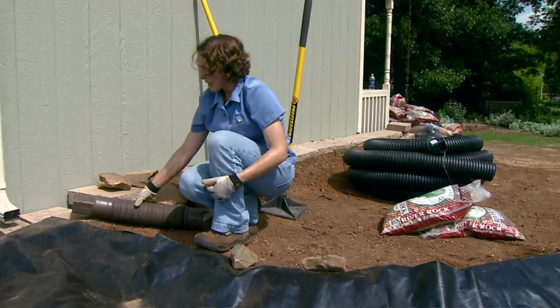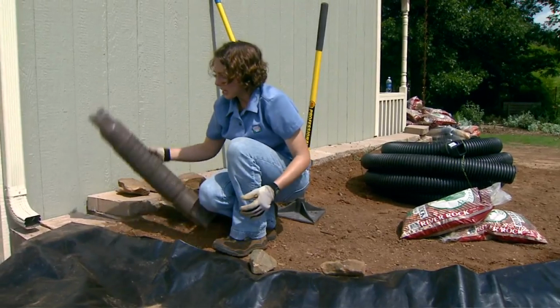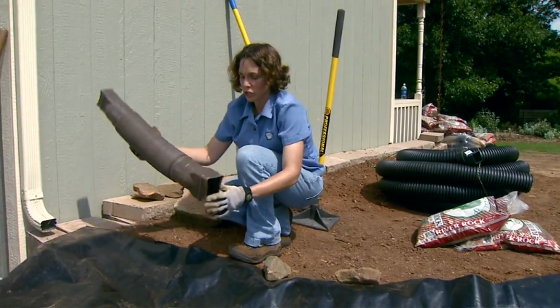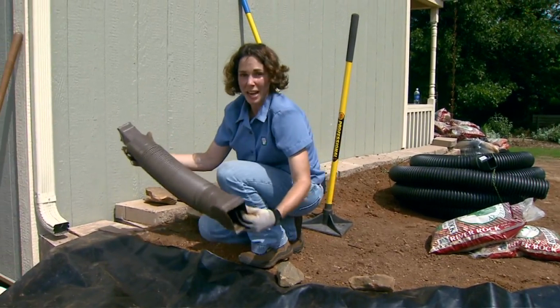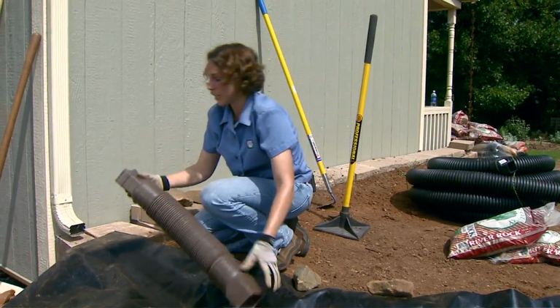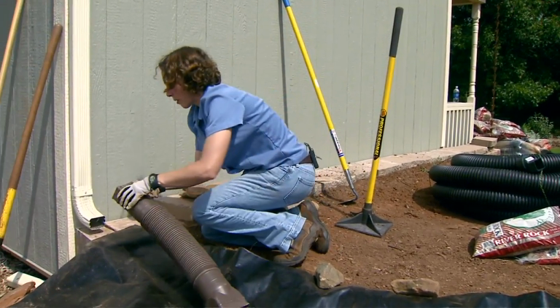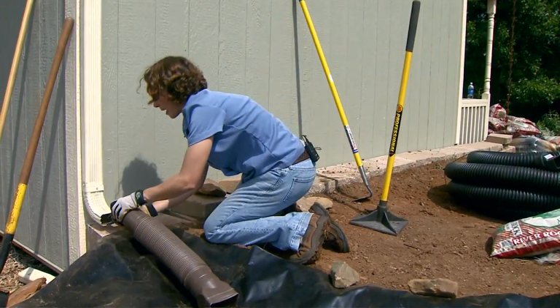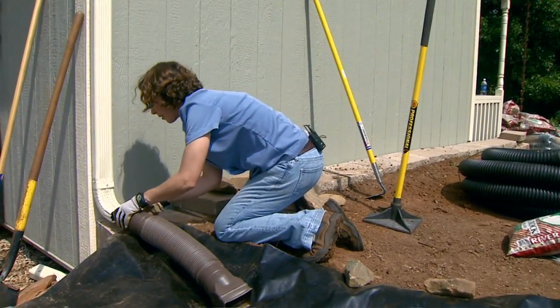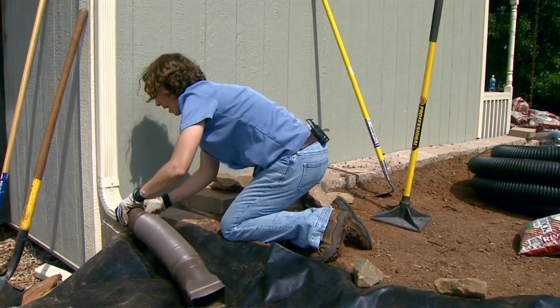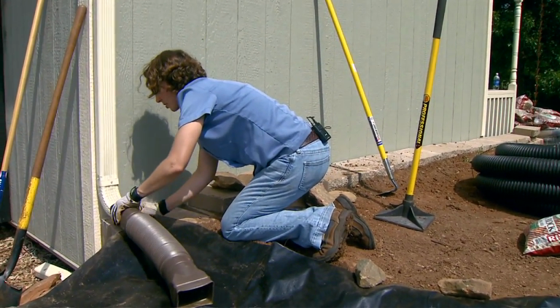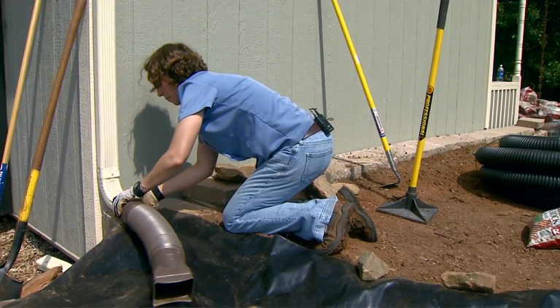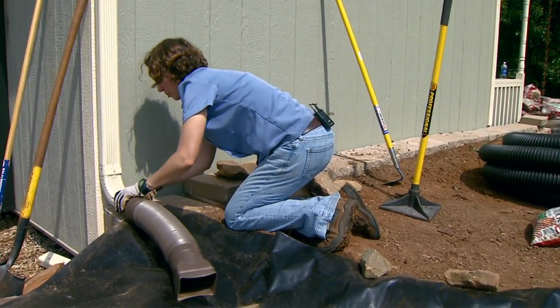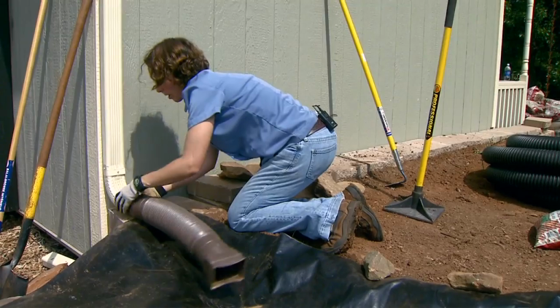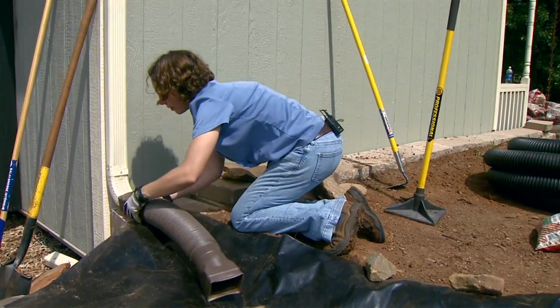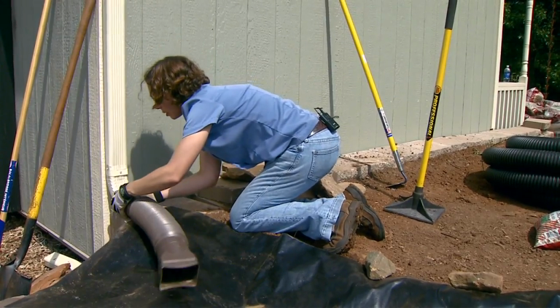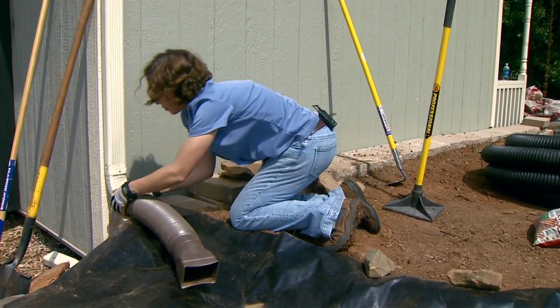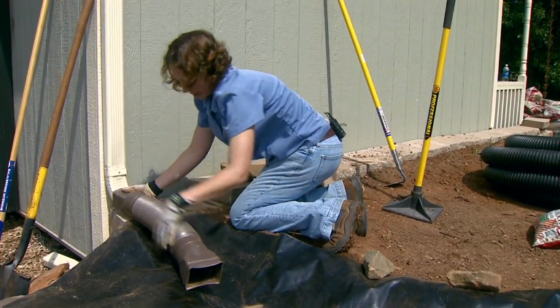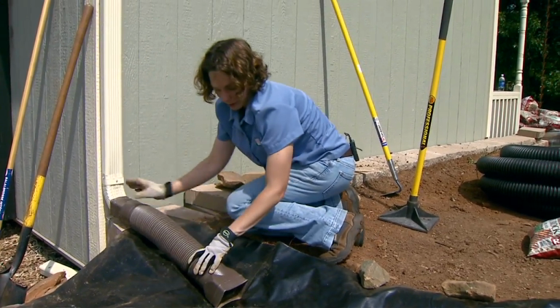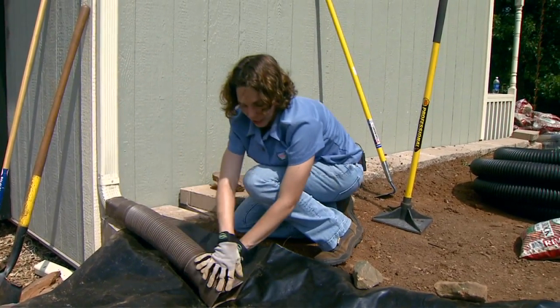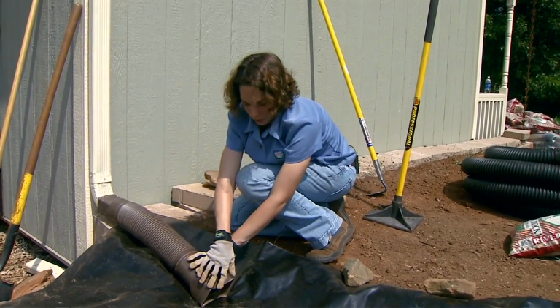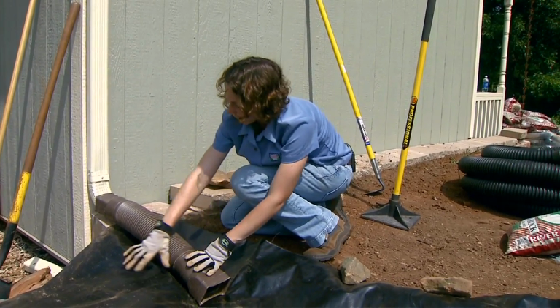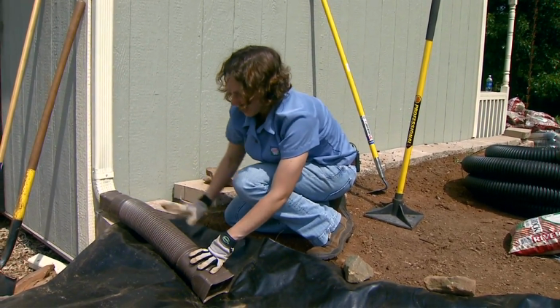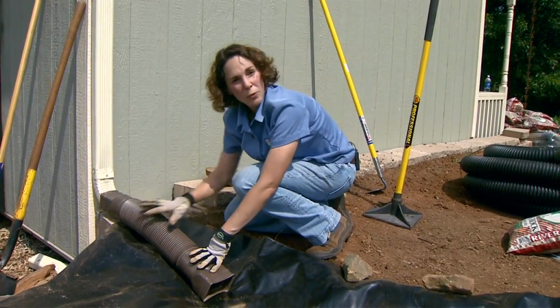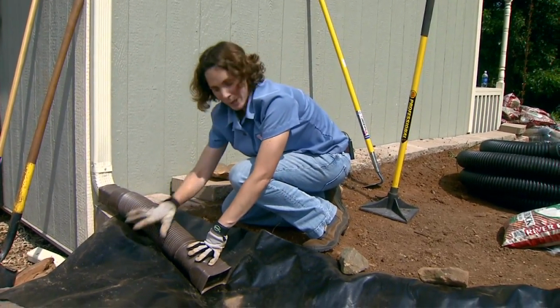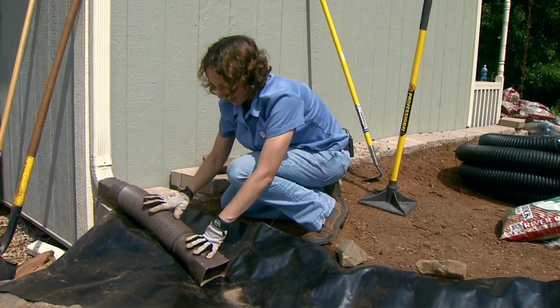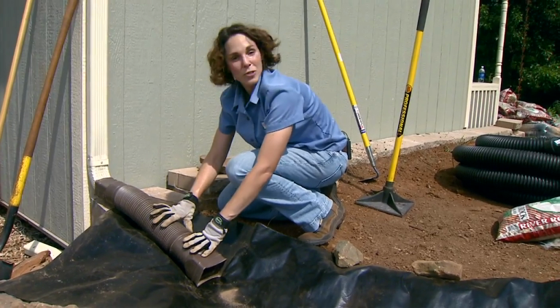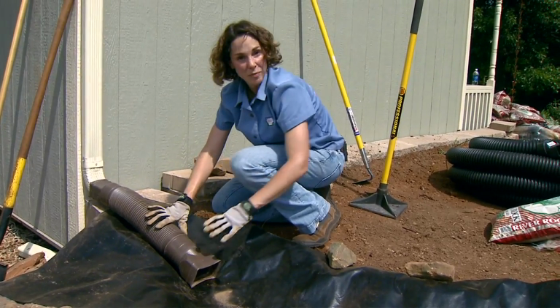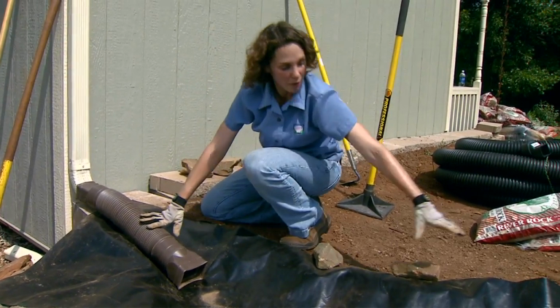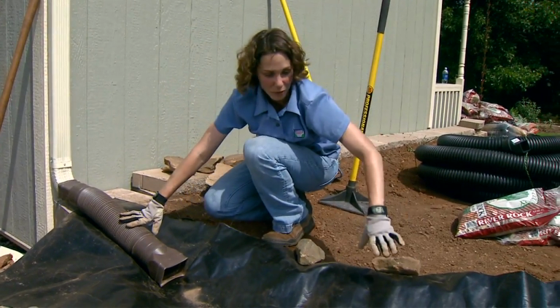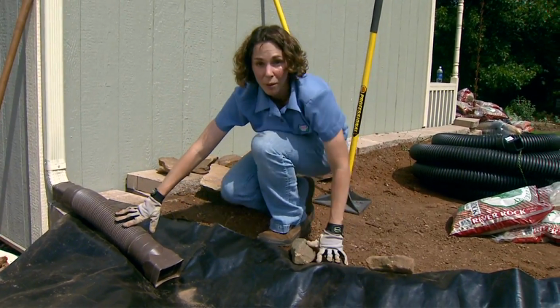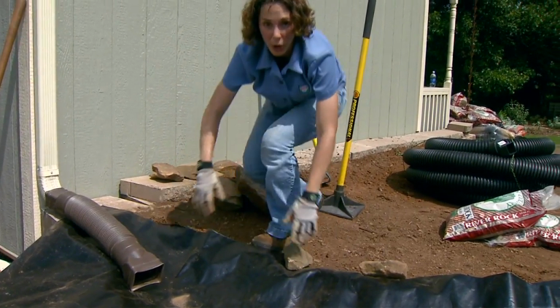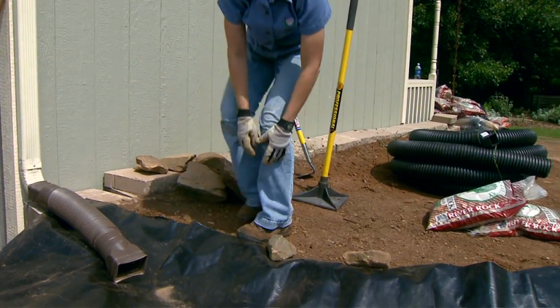The next thing I want to do is attach a downspout extender. This is just going to make sure that the water moves from our downspout into our dry creek, and as we work we're going to hide this with some of the rock that we build up along our creek bed.